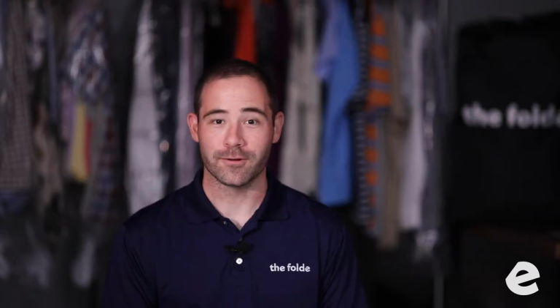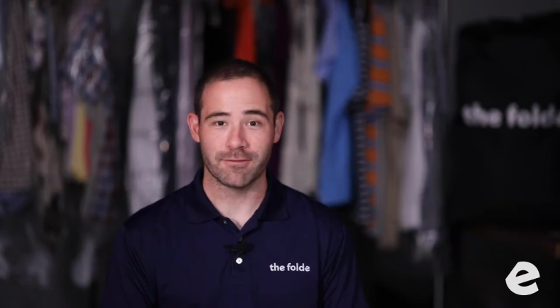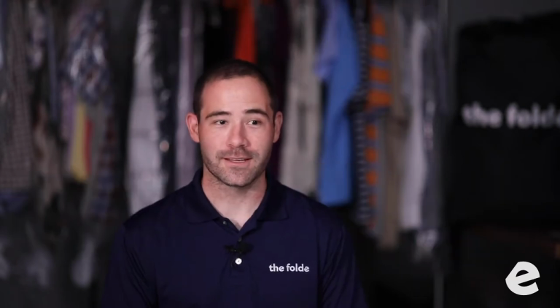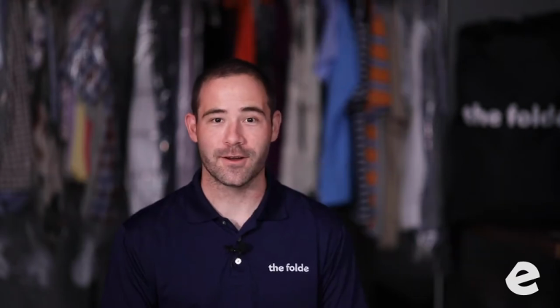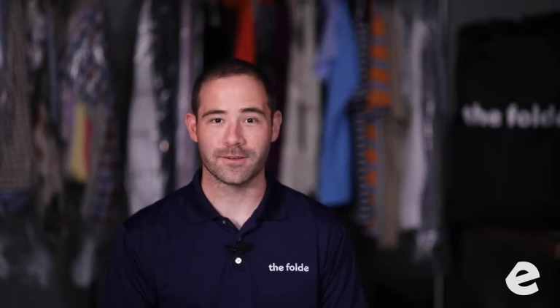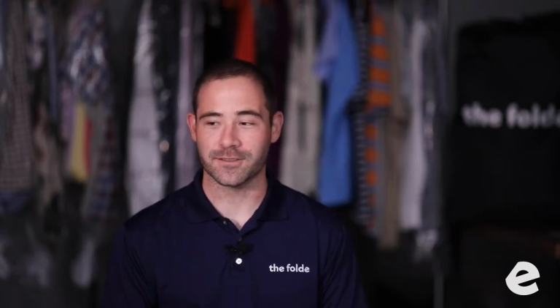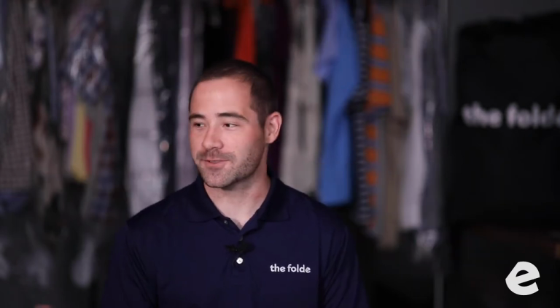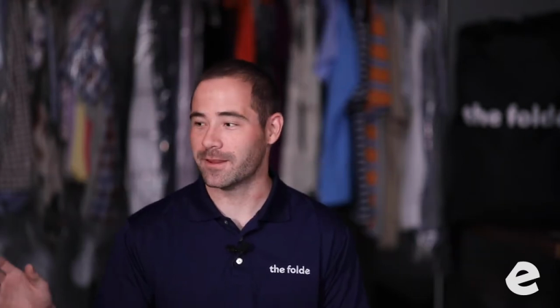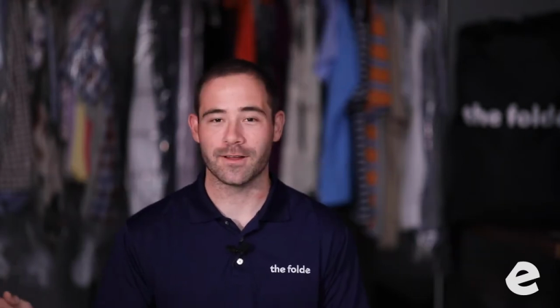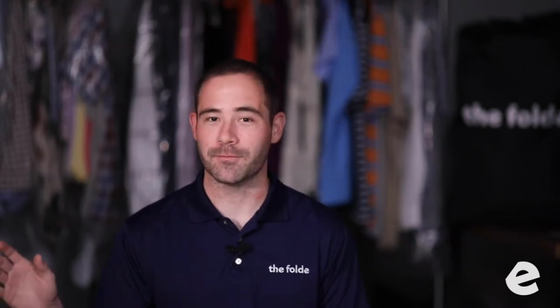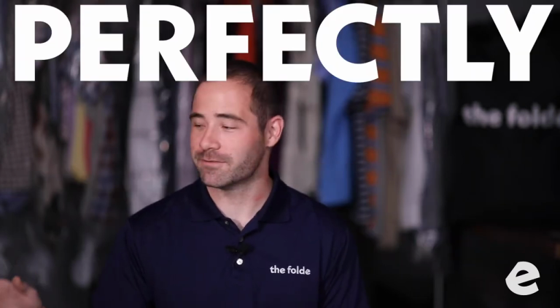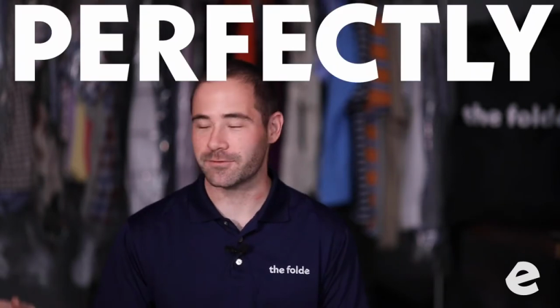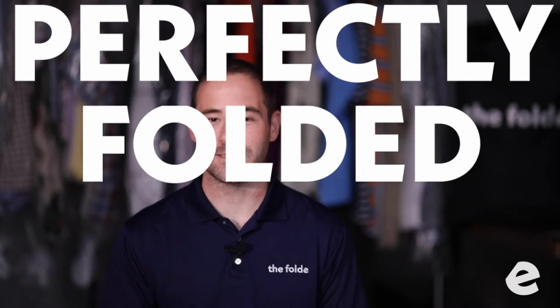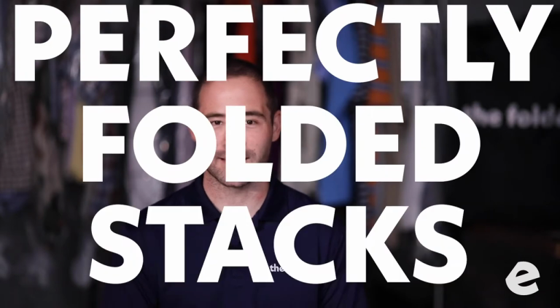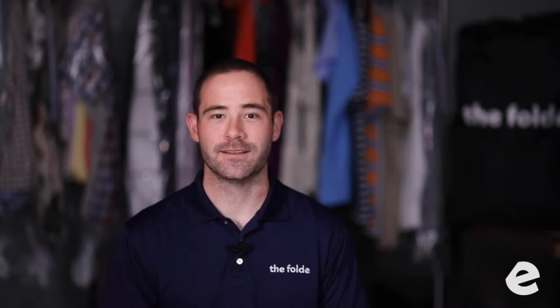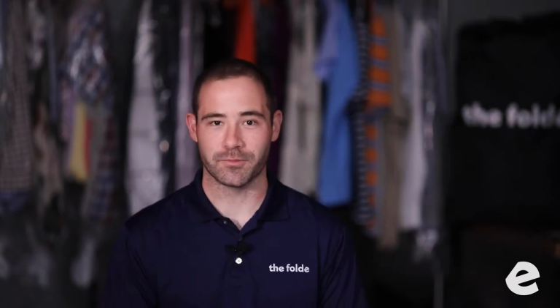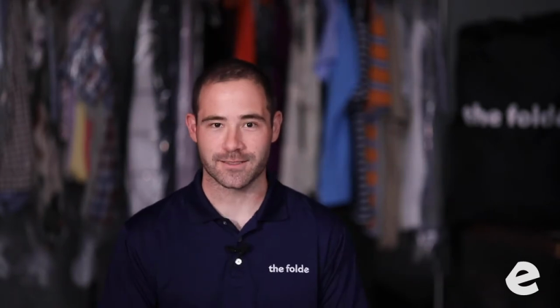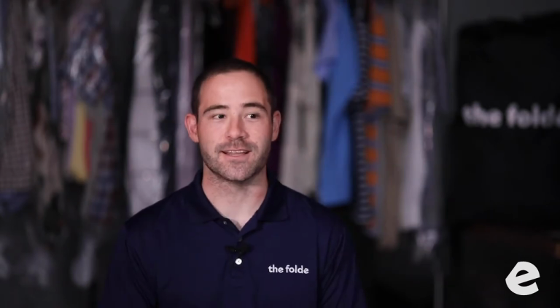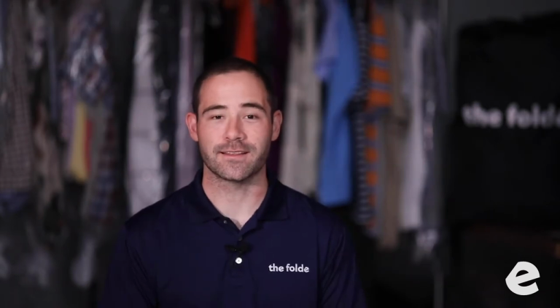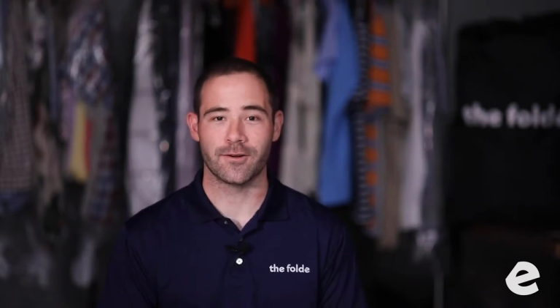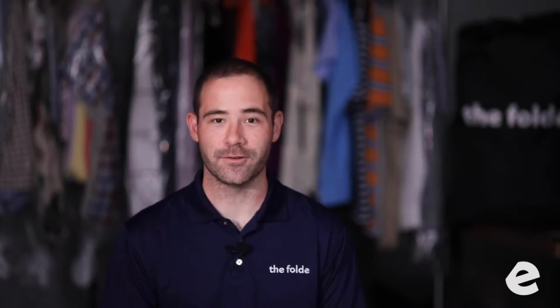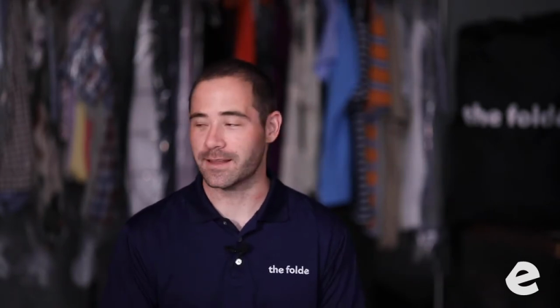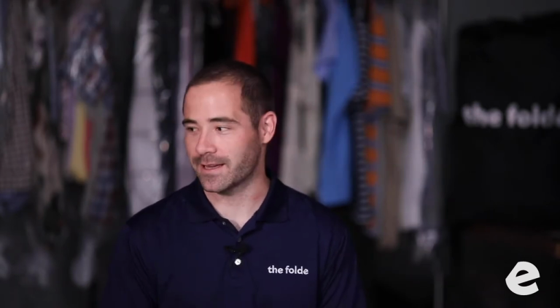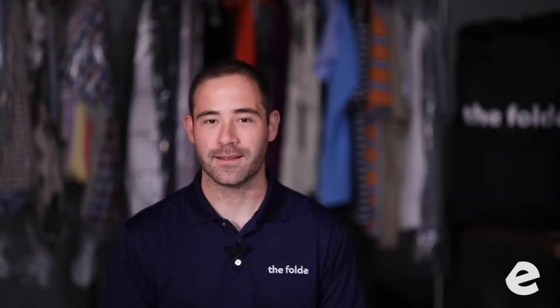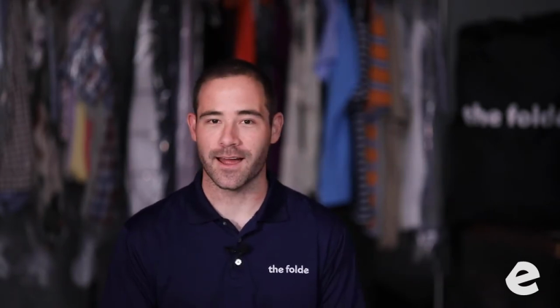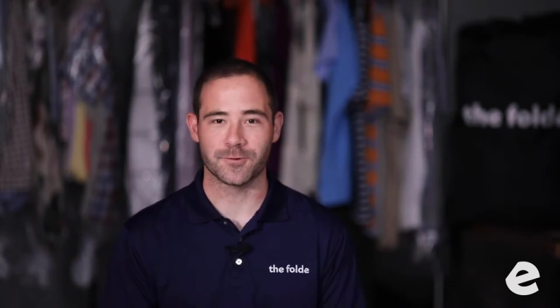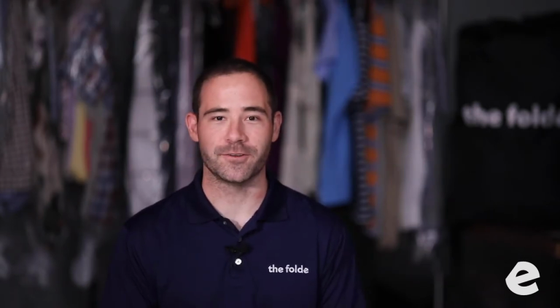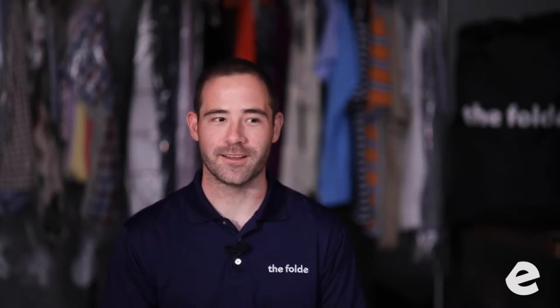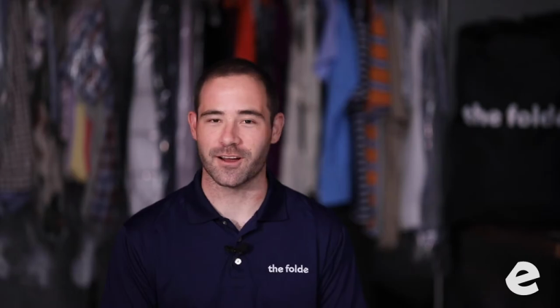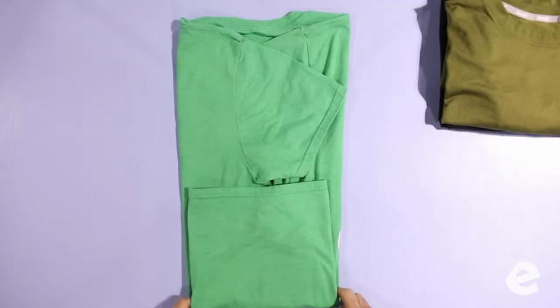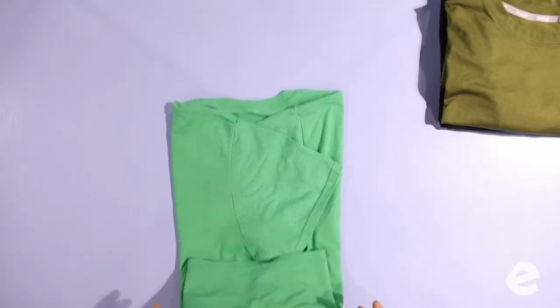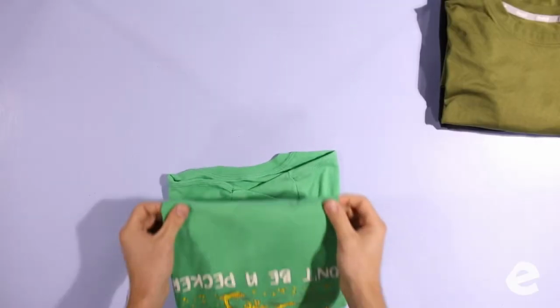For real, everyone thinks they know how to fold a t-shirt. That's why when they pull out our perfectly folded stacks, they're impressed — because they think they know how to do it, and they can't. That is where you create the shock and awe with everybody.